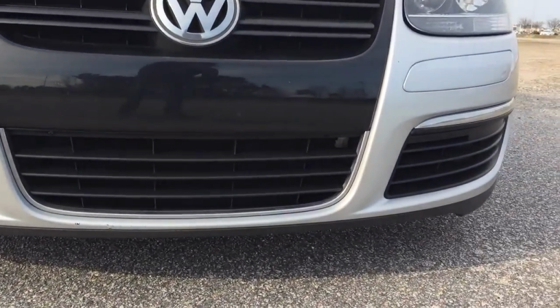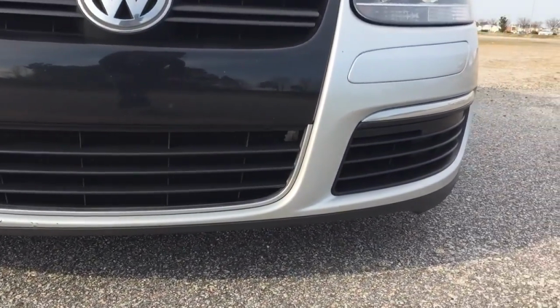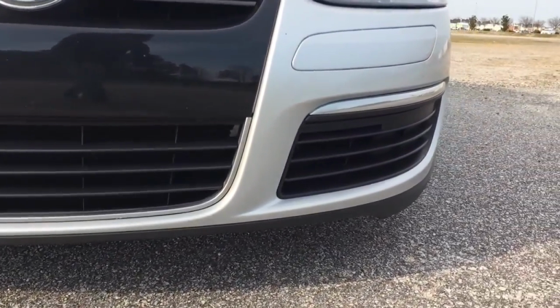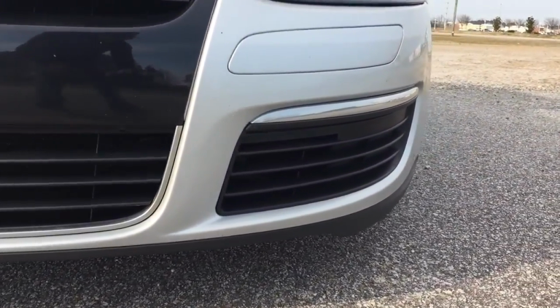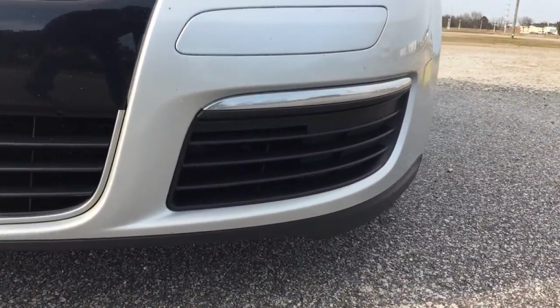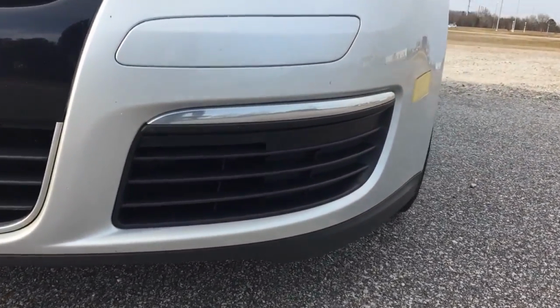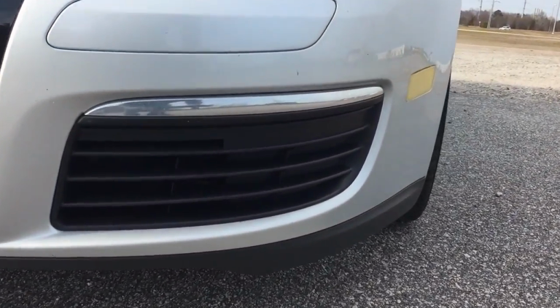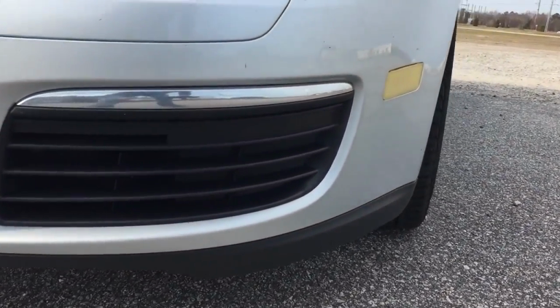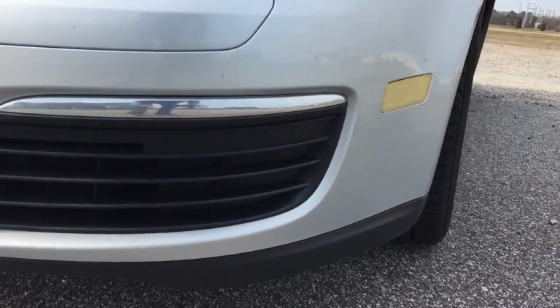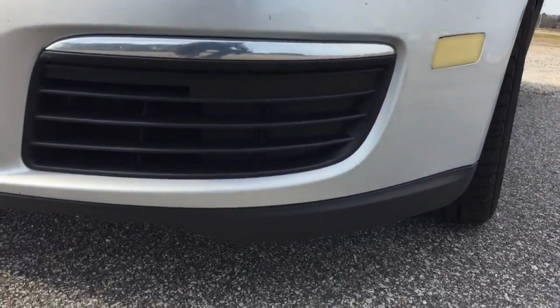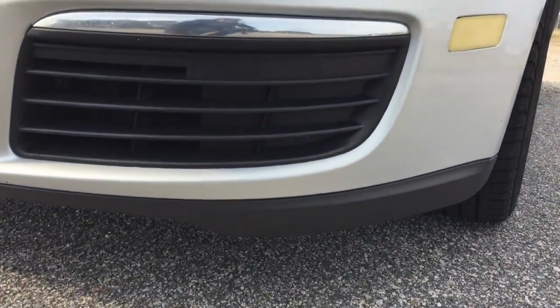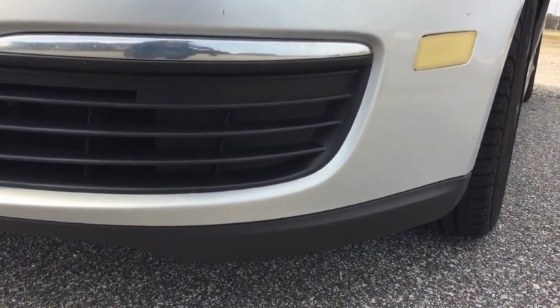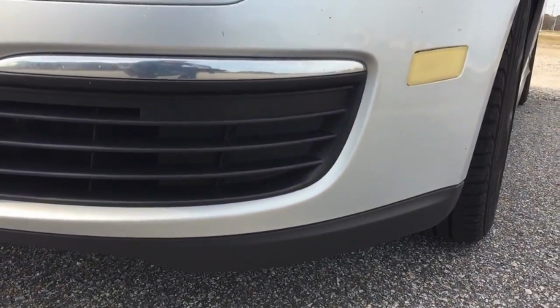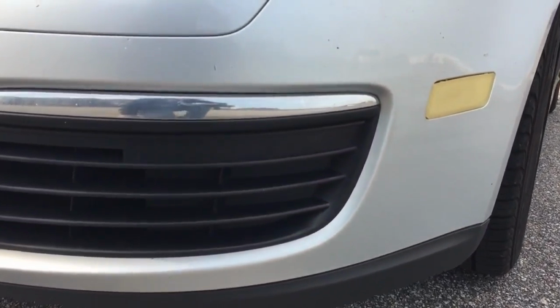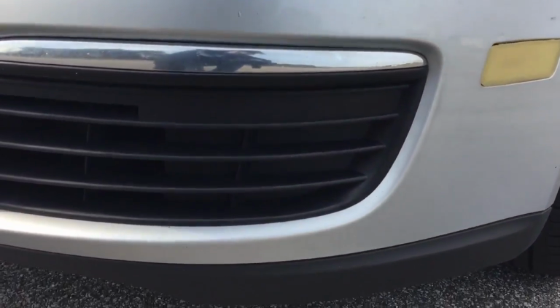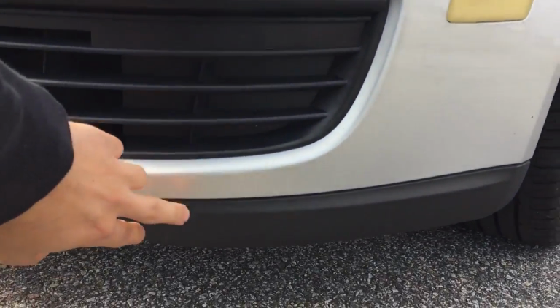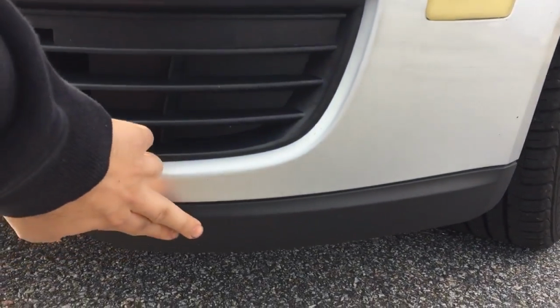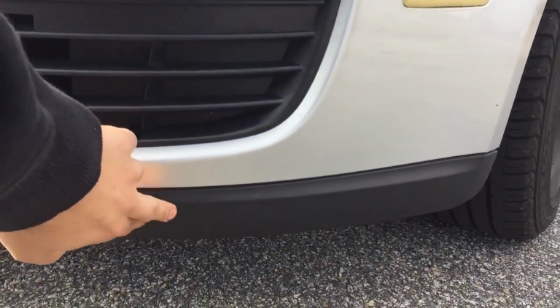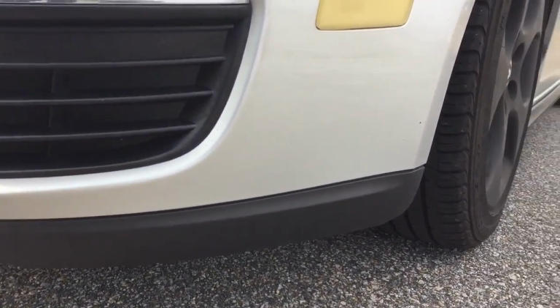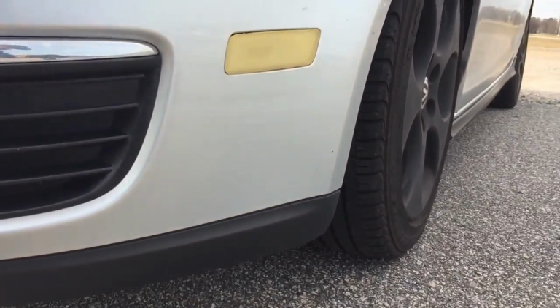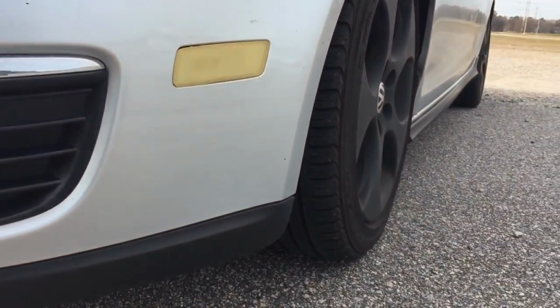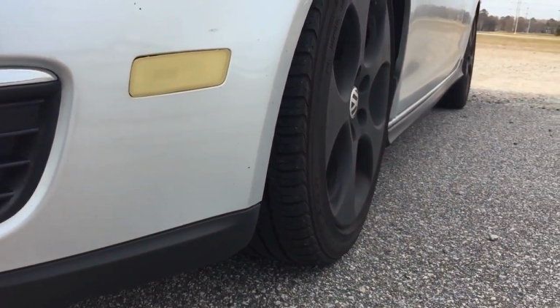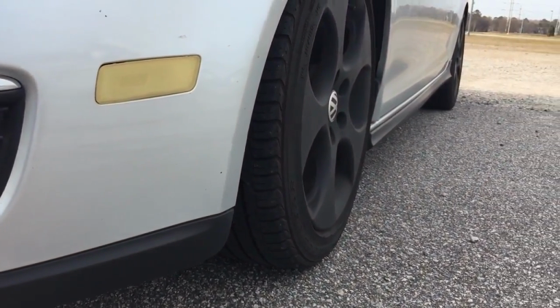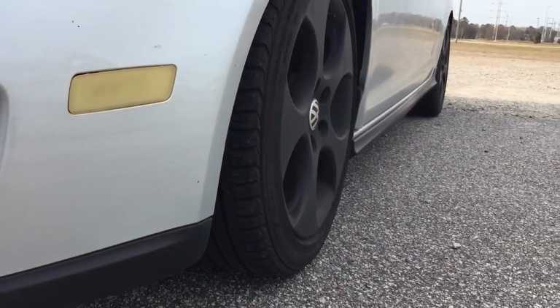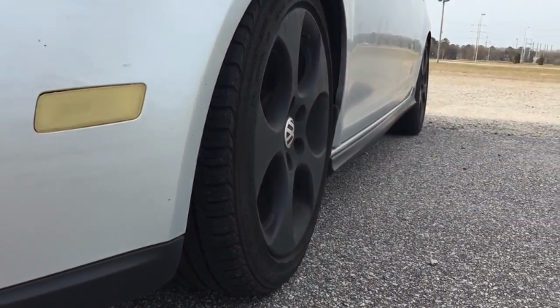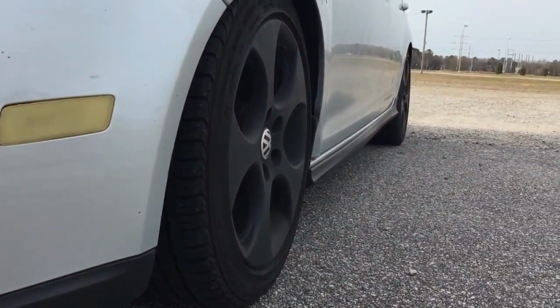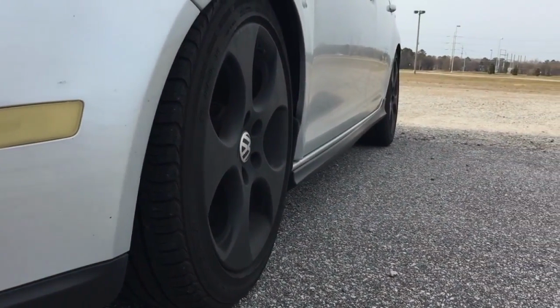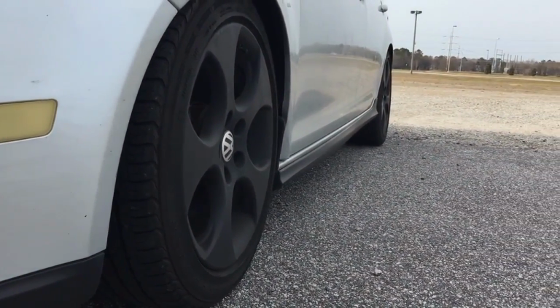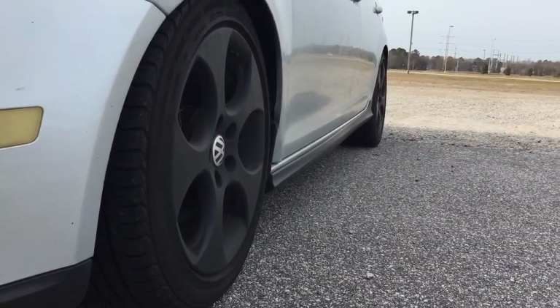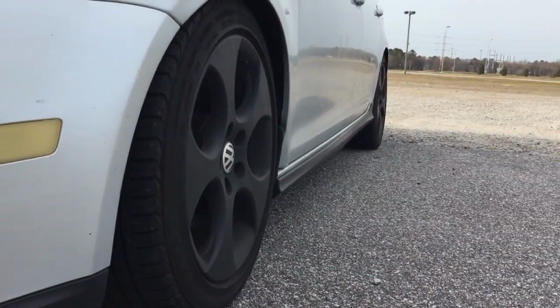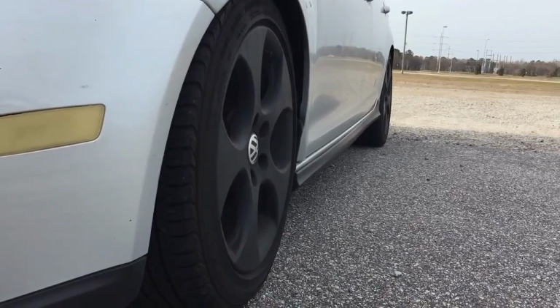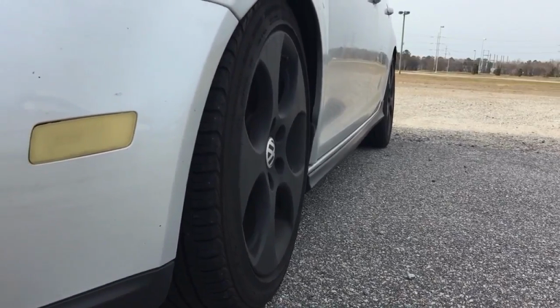Coming to the bottom here, you see the front lip — this comes off the Jetta GLI model. You can see it kind of goes throughout the vehicle: the side skirts, and then down to the back rear valence.